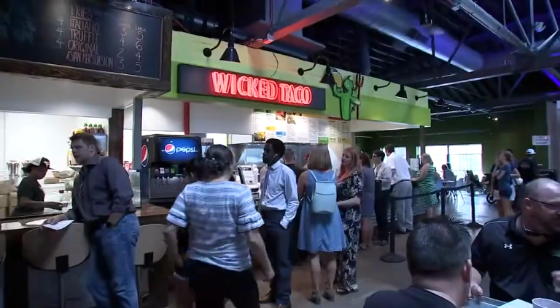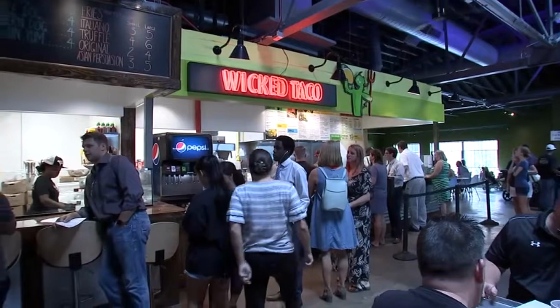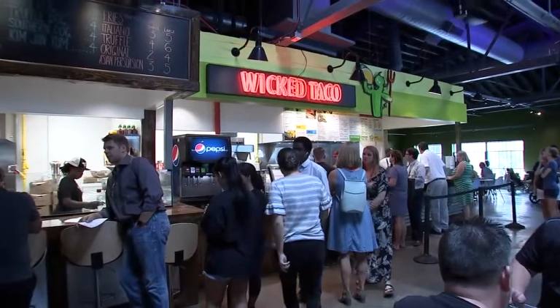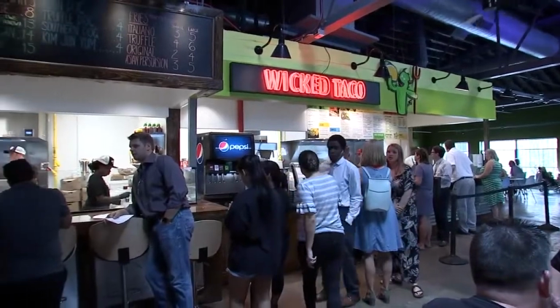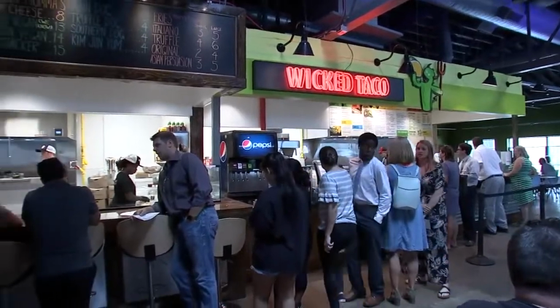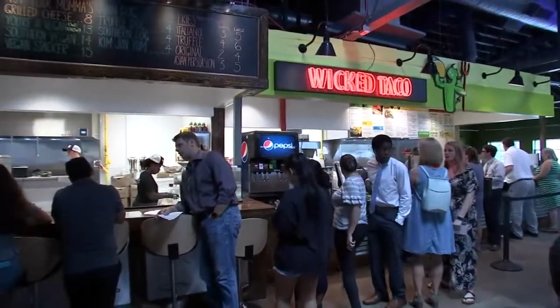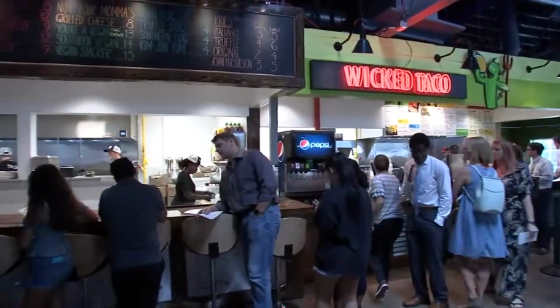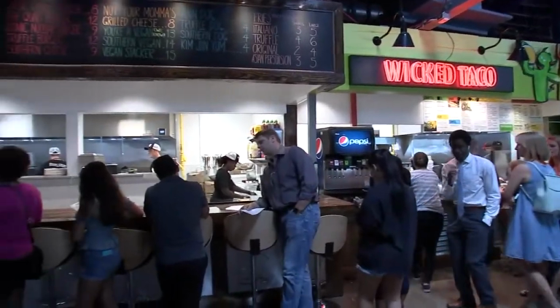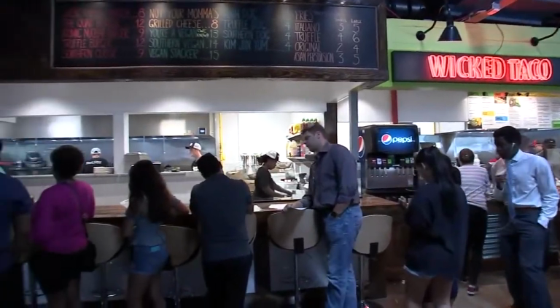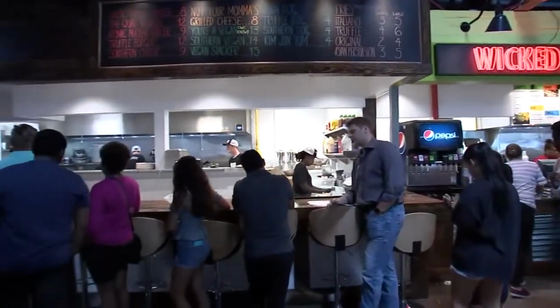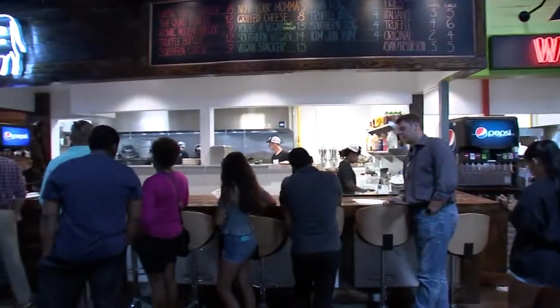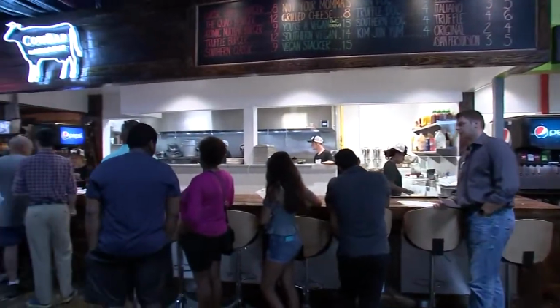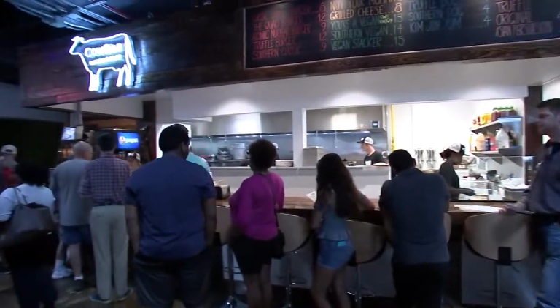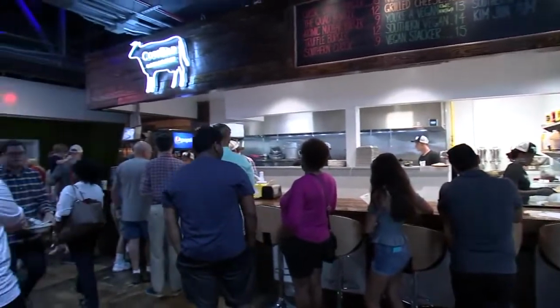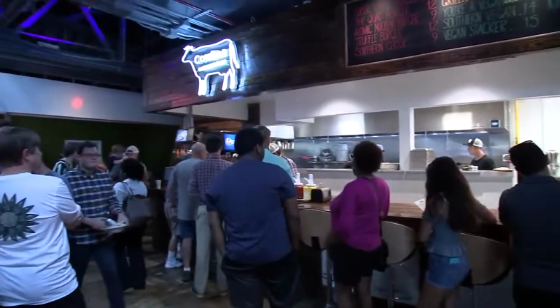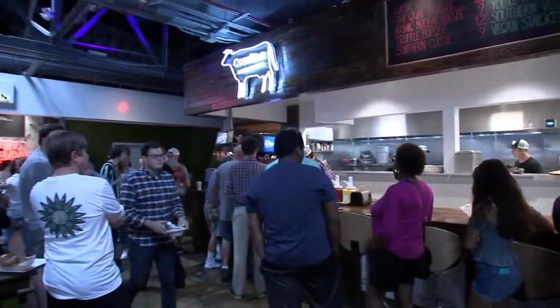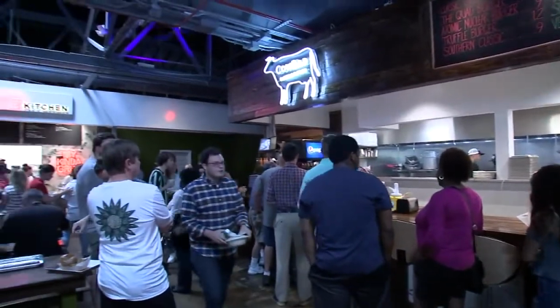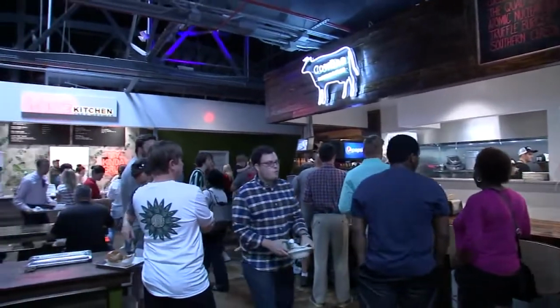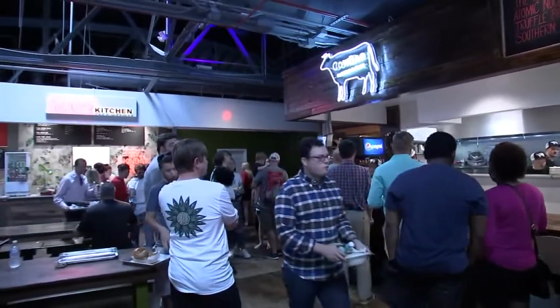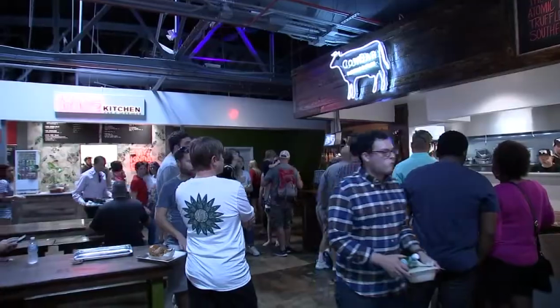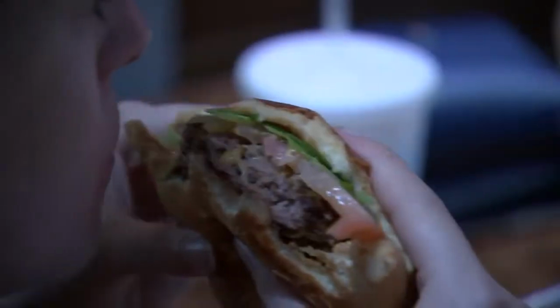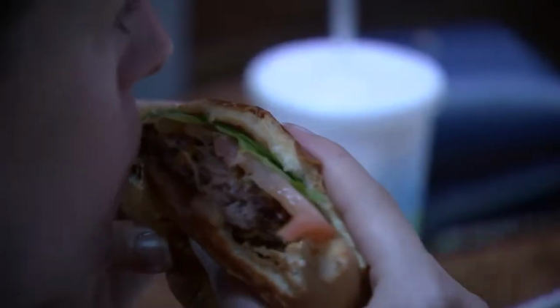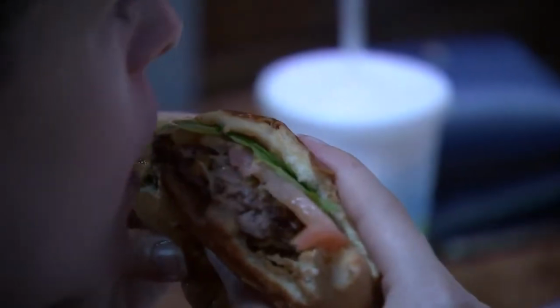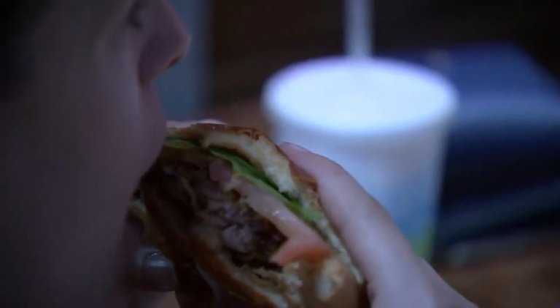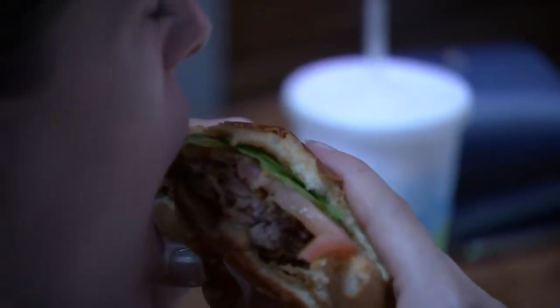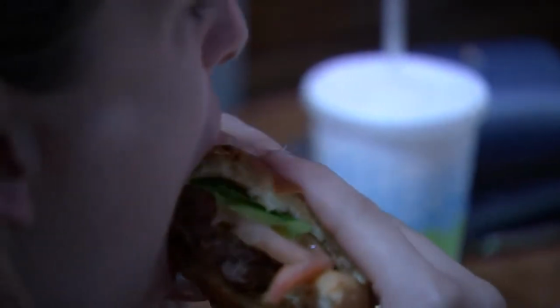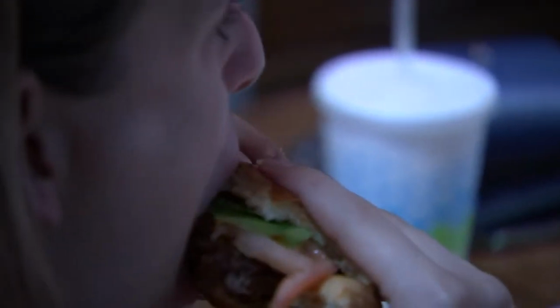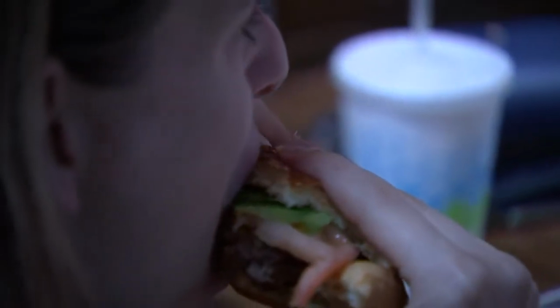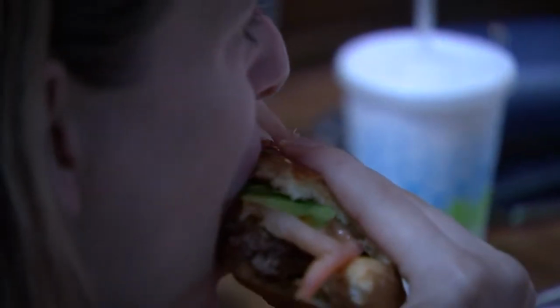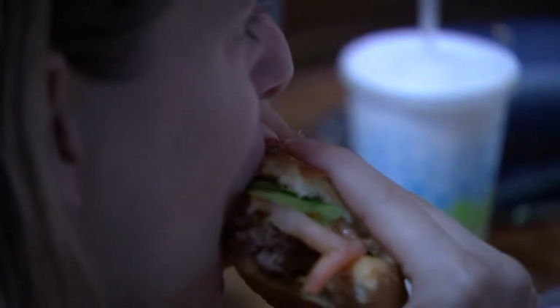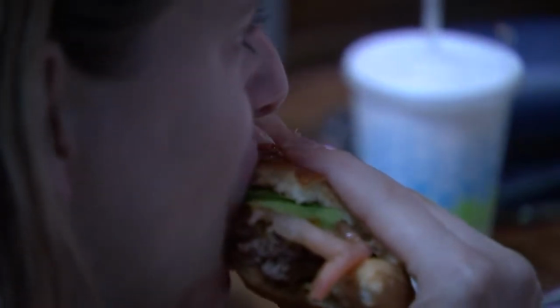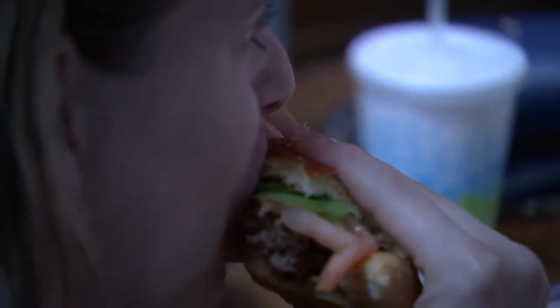This place is unbelievable. There are so many choices, so many things to eat. If Man vs. Food came here, it definitely would be a knockout.